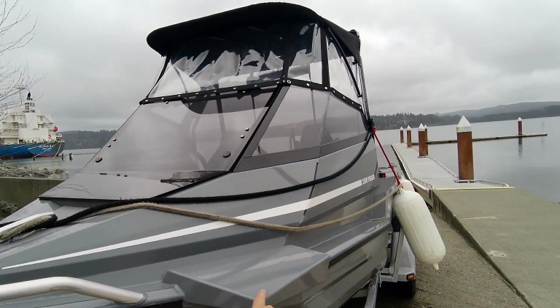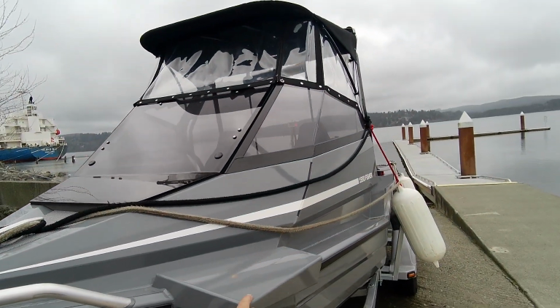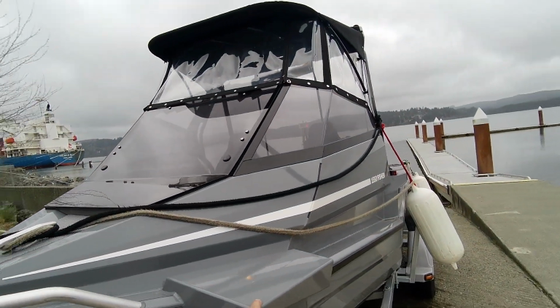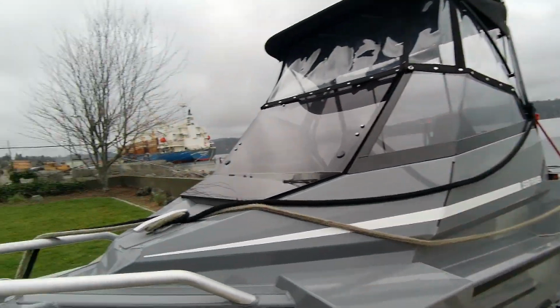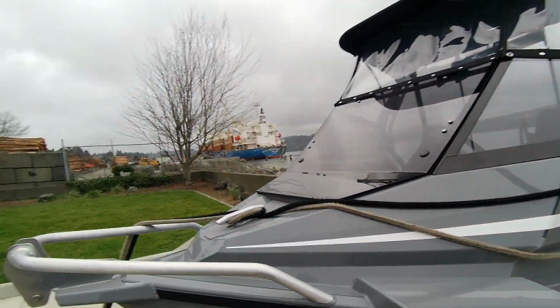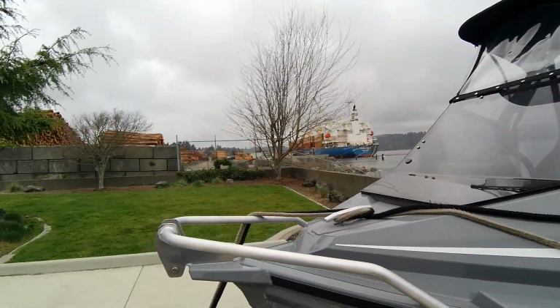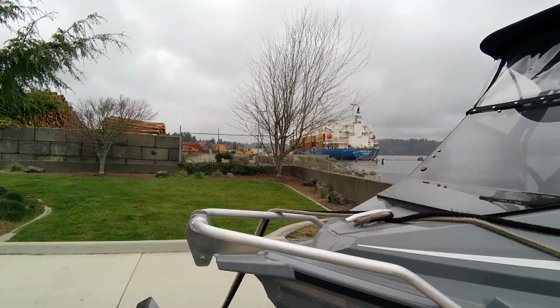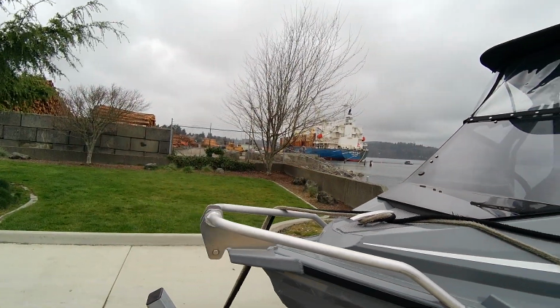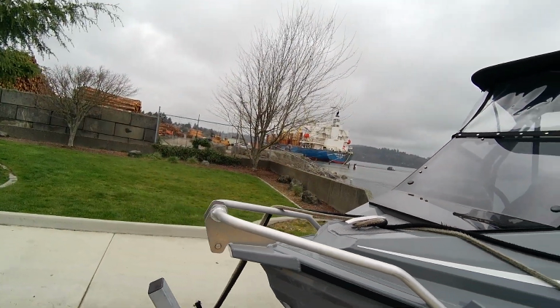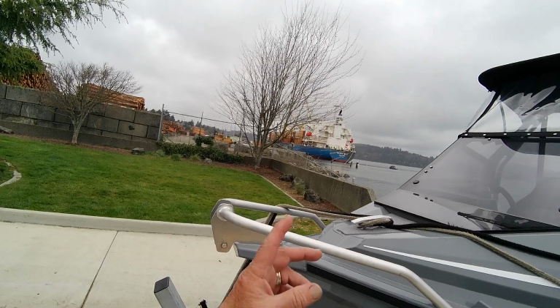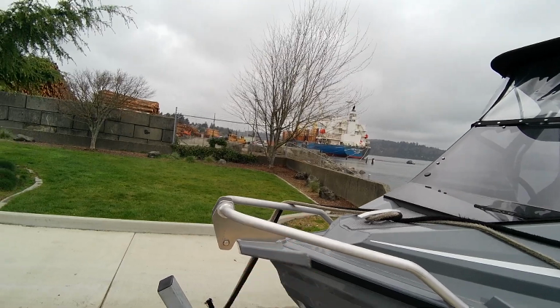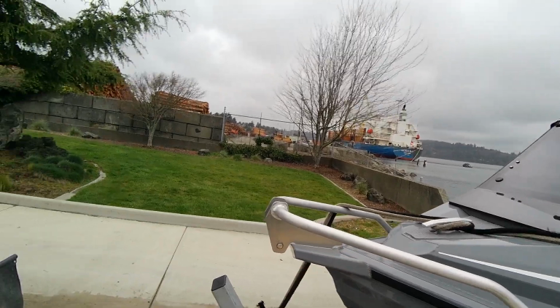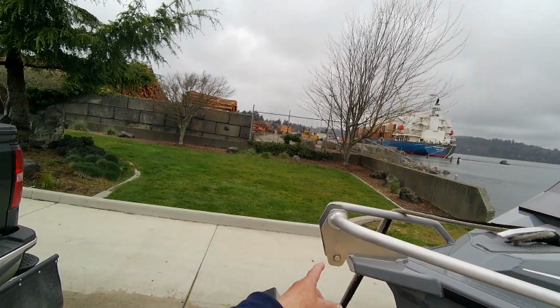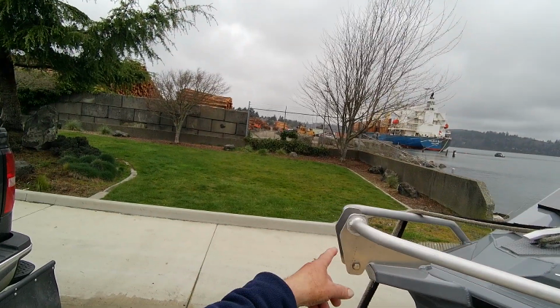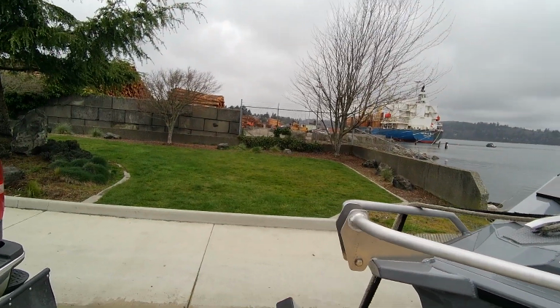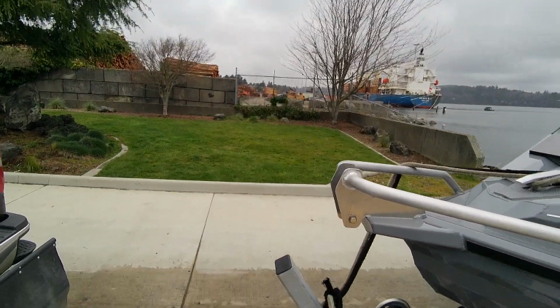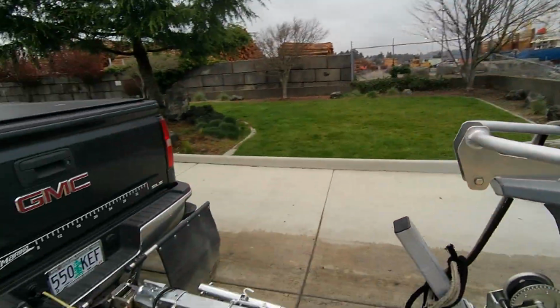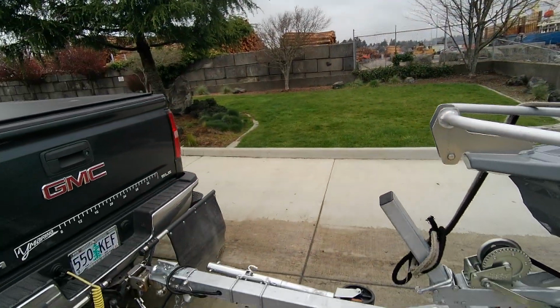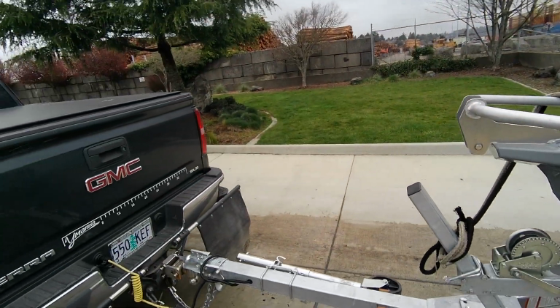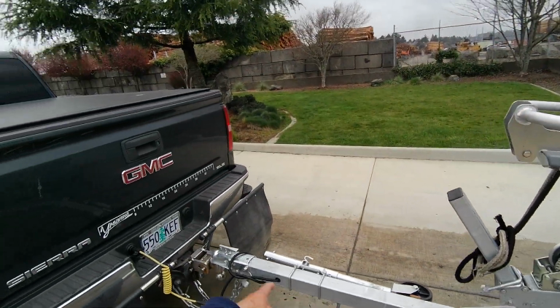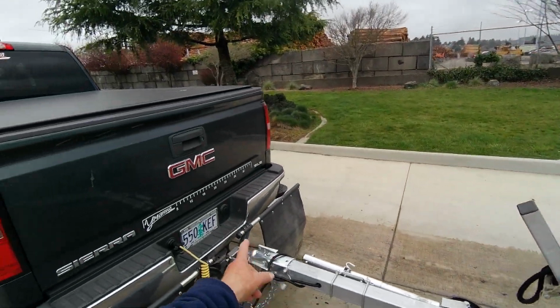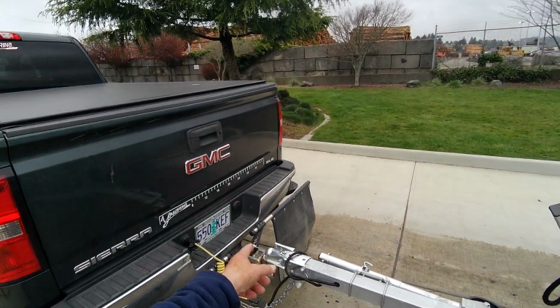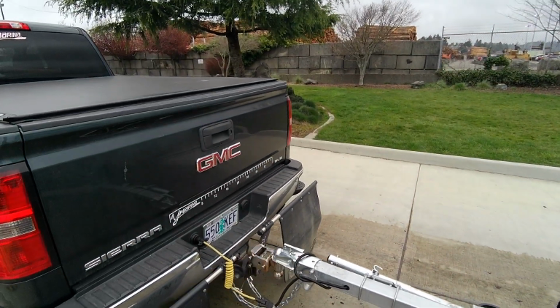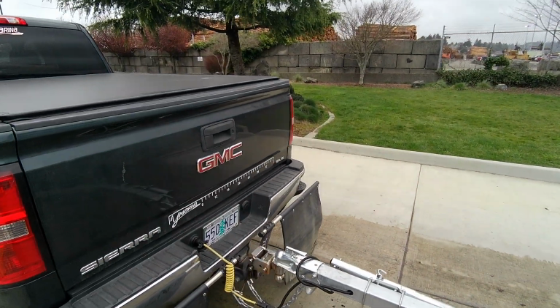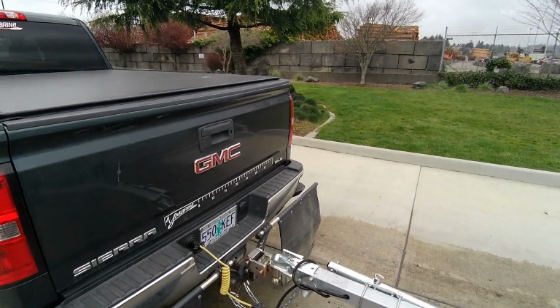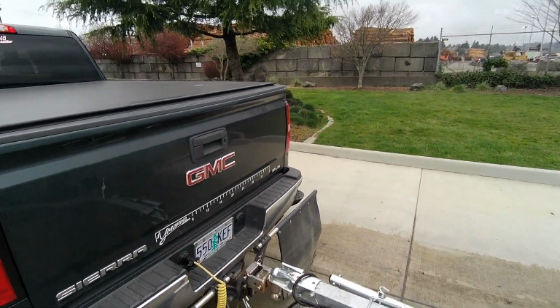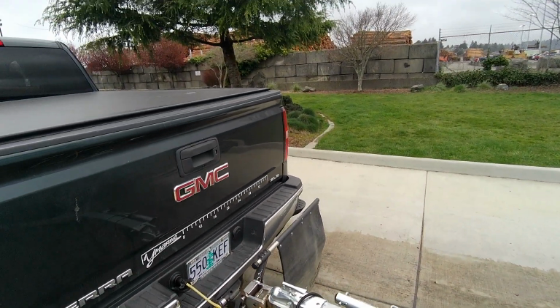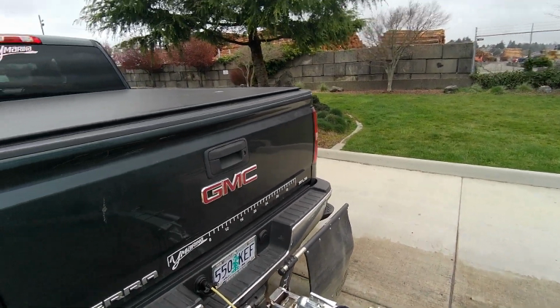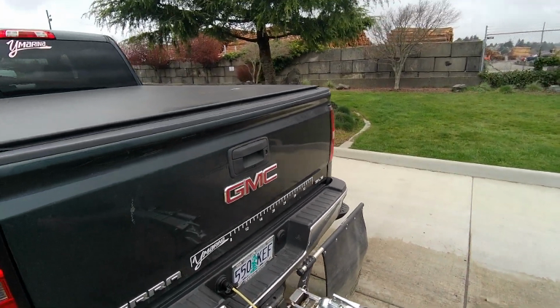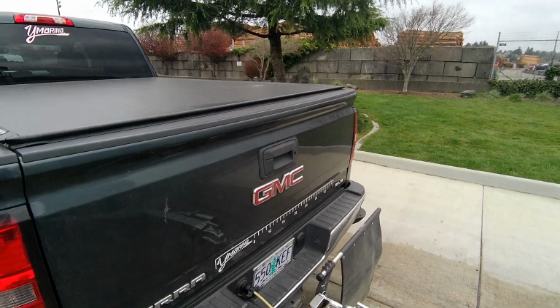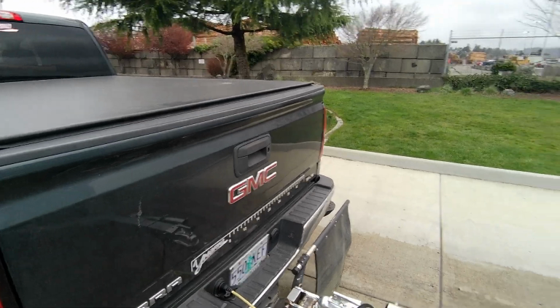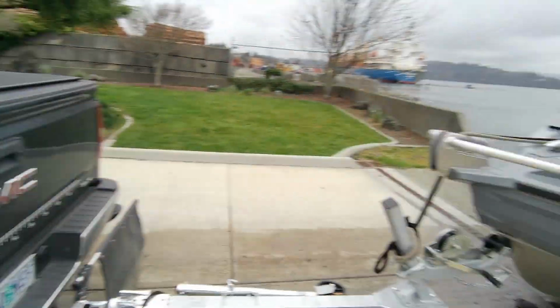I already got the bracket for a bow mount trolling motor, clean up here, anchor dairy. I've got a two-inch ball with a standard flip, safety chains.